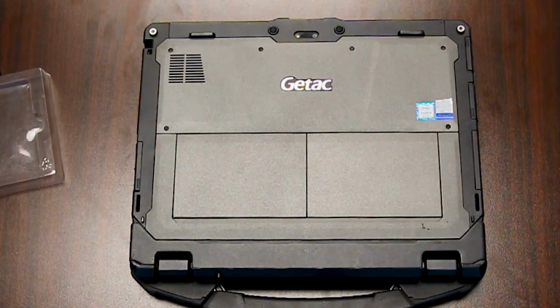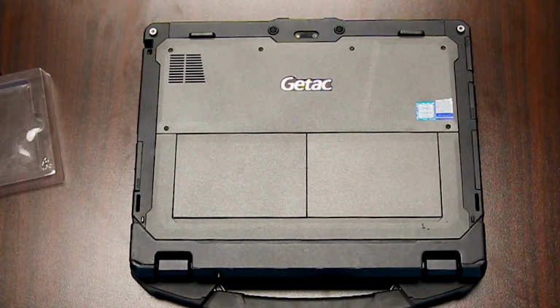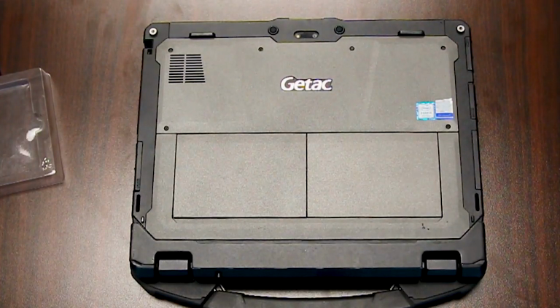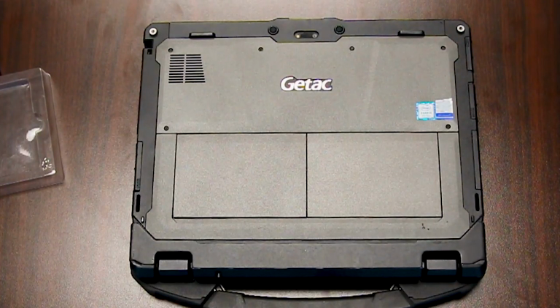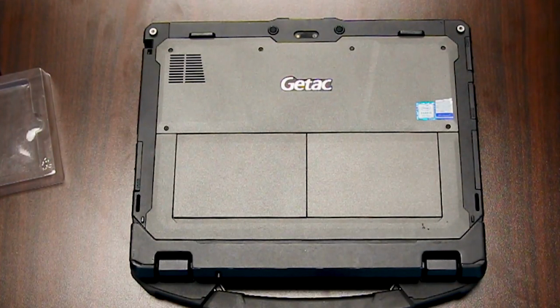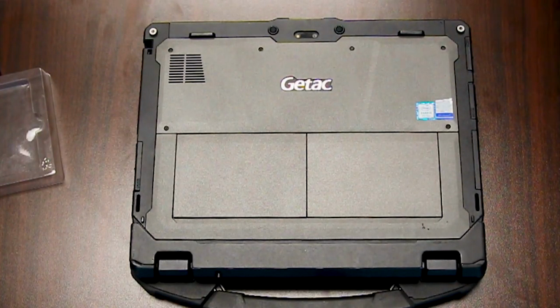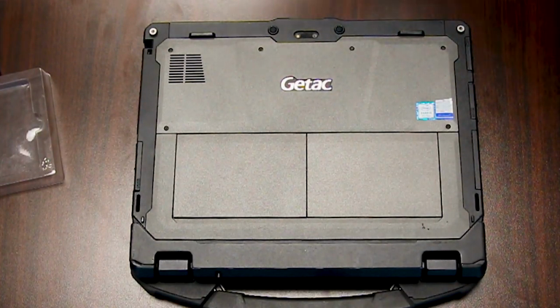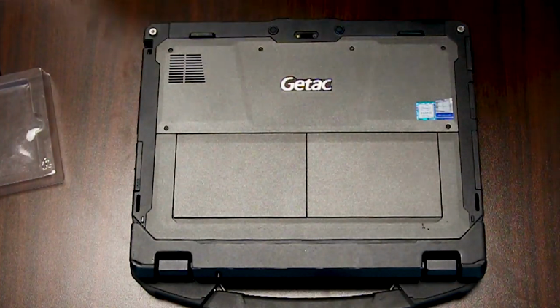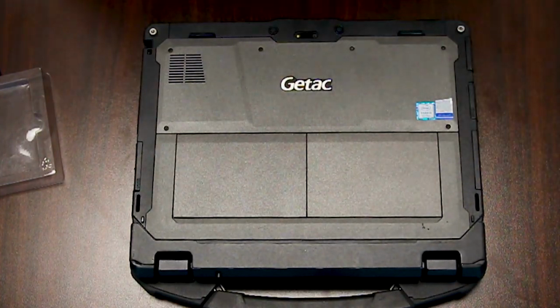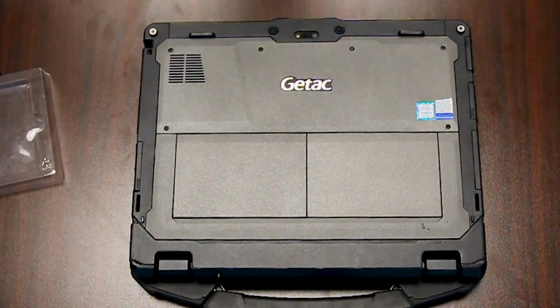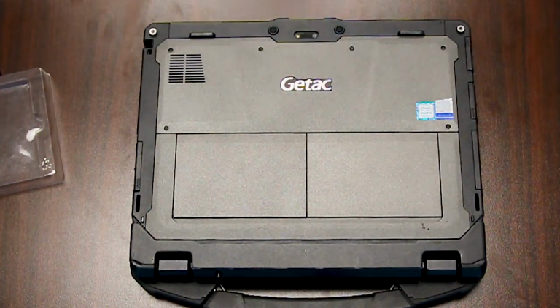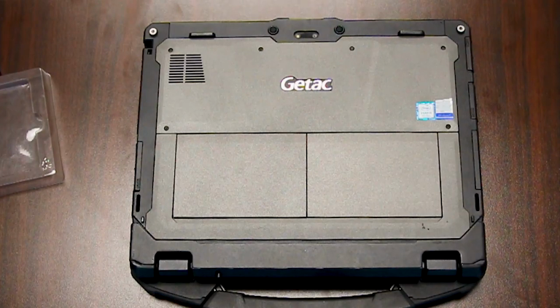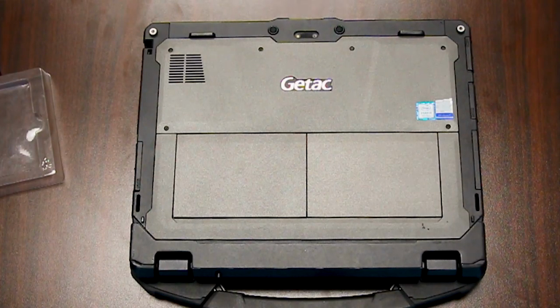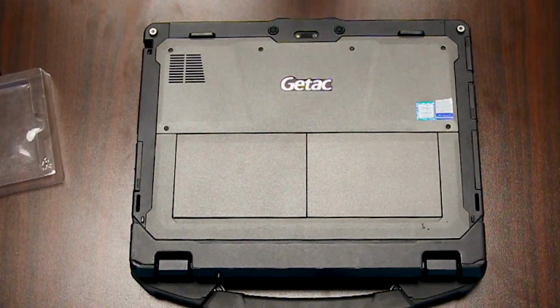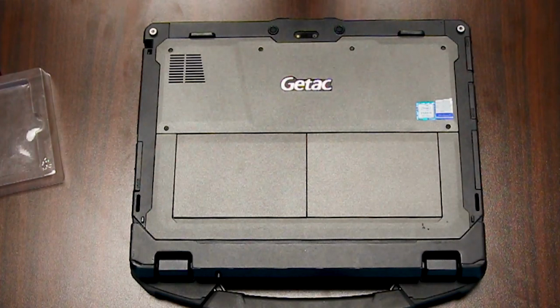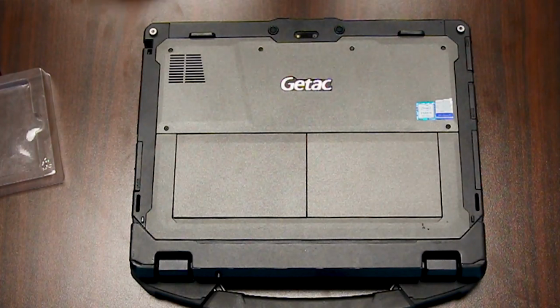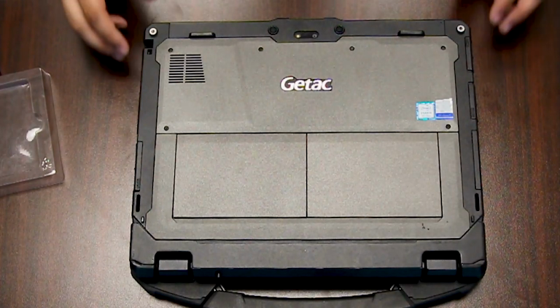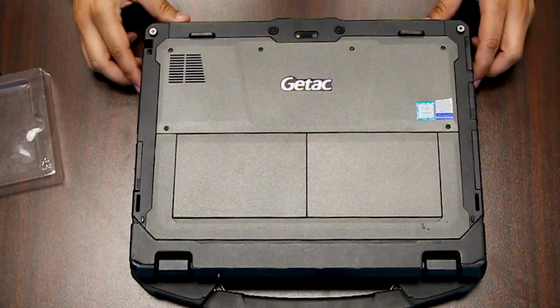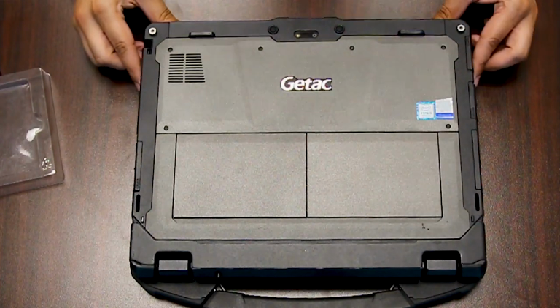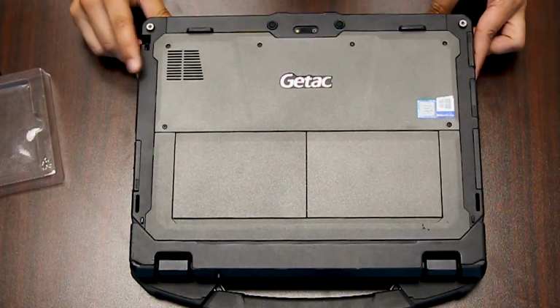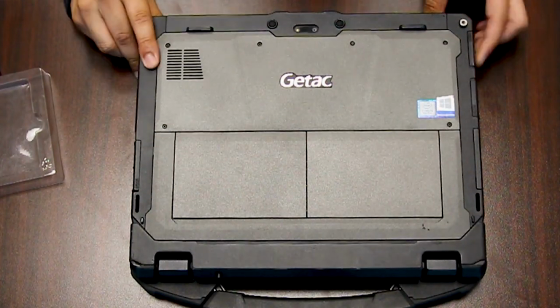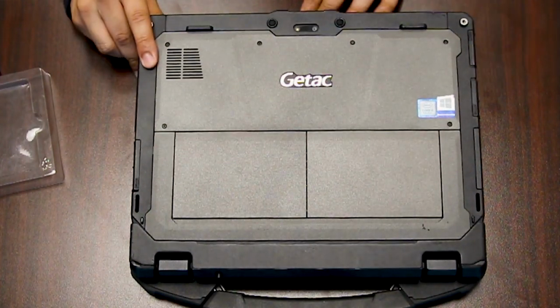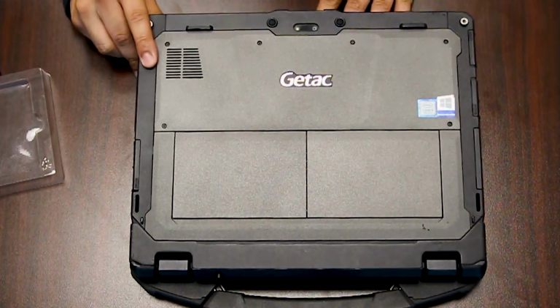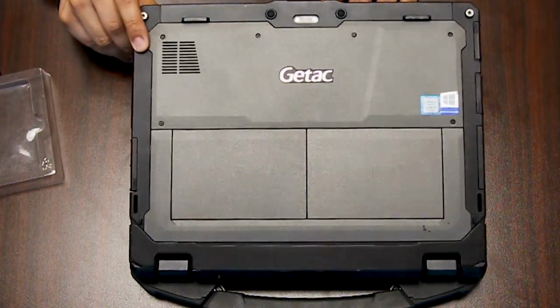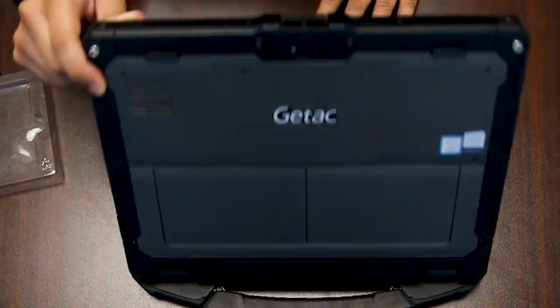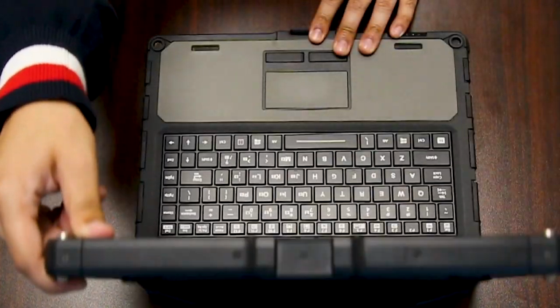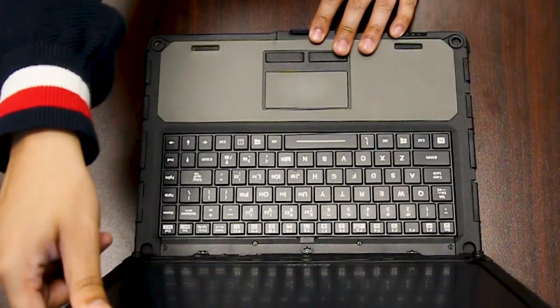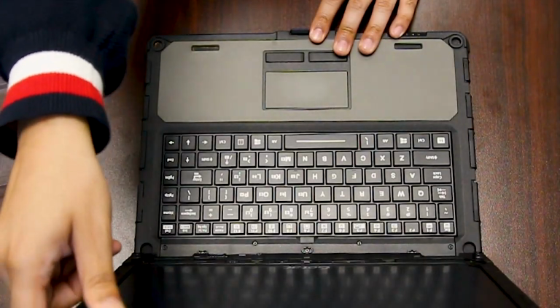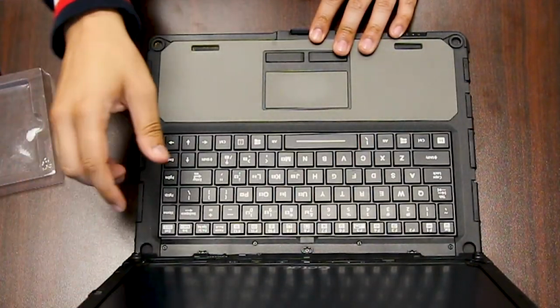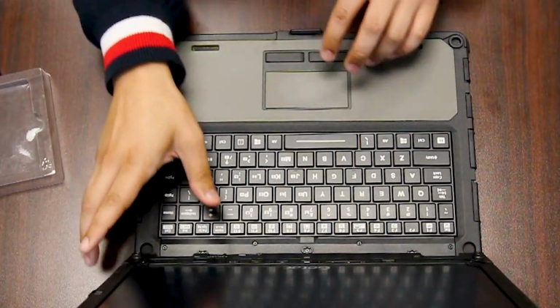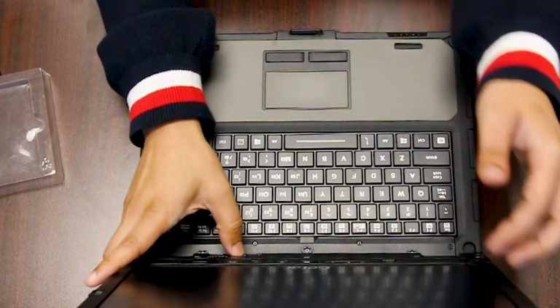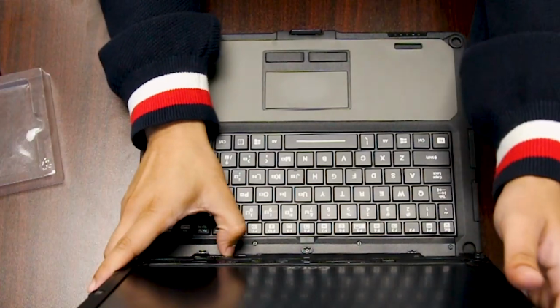This is Bob Johnson's Computer Stuff and today we will be replacing your broadband card in your GTech K120 laptop. First thing you want to do is separate from the keyboard.